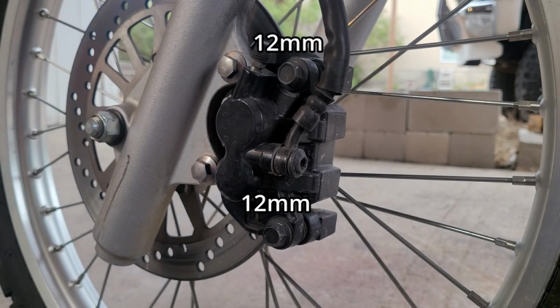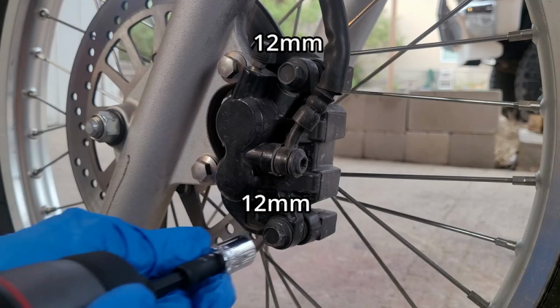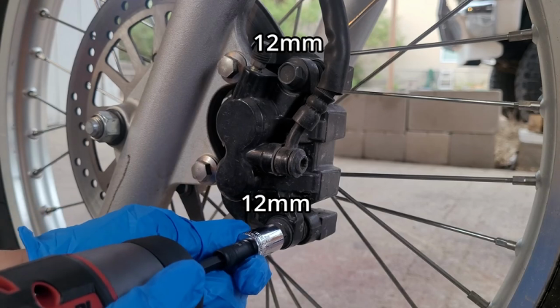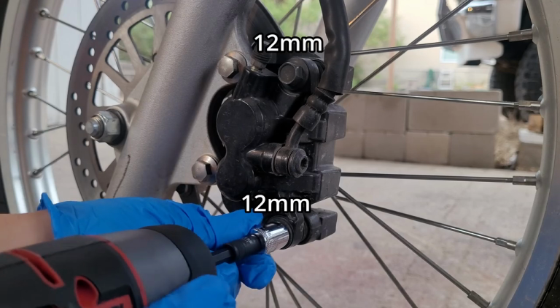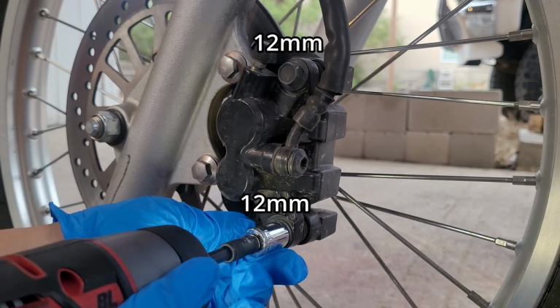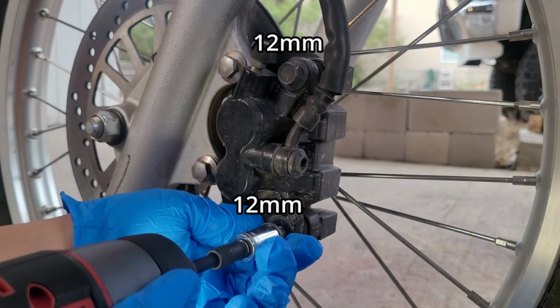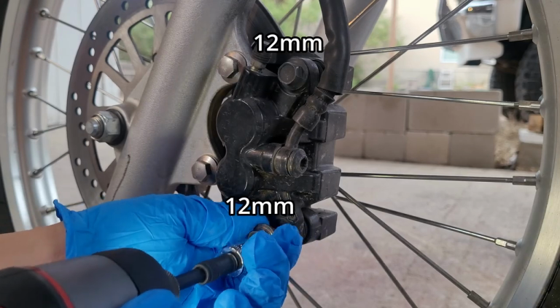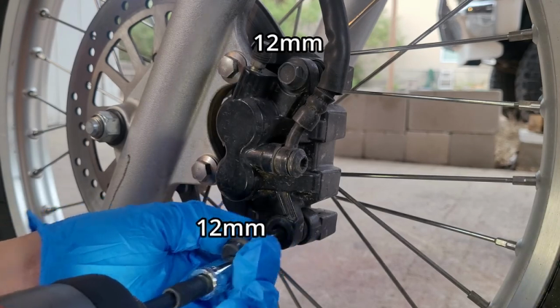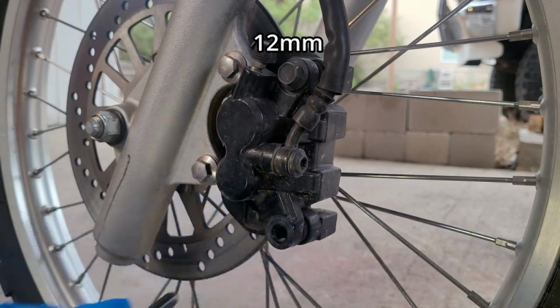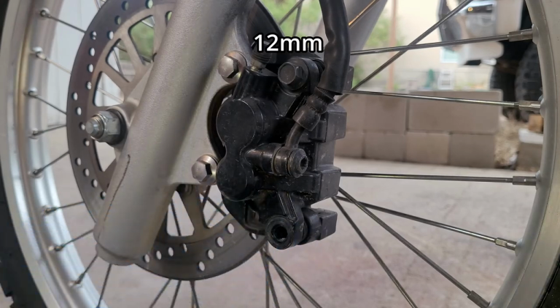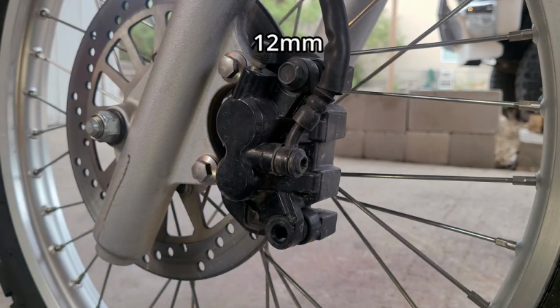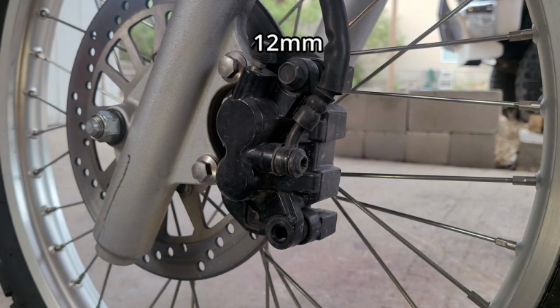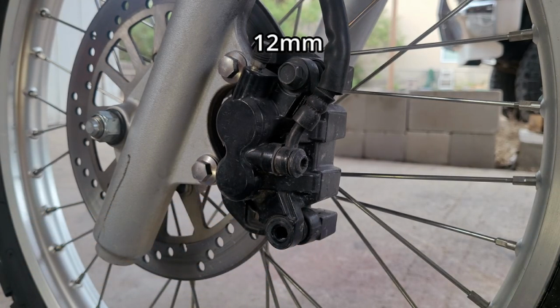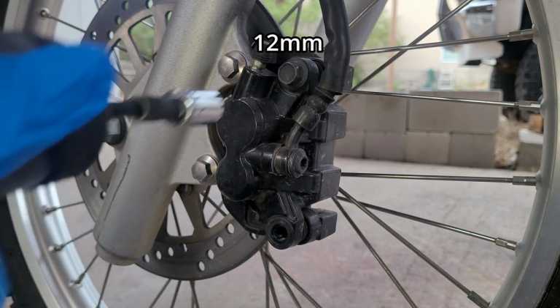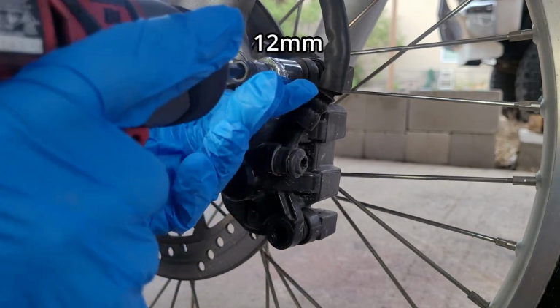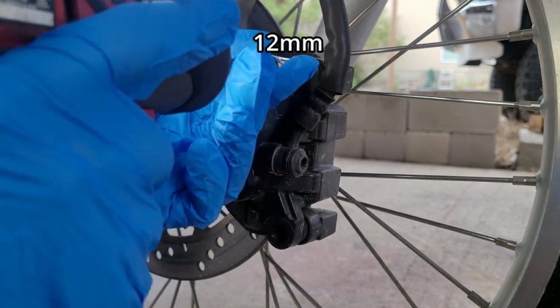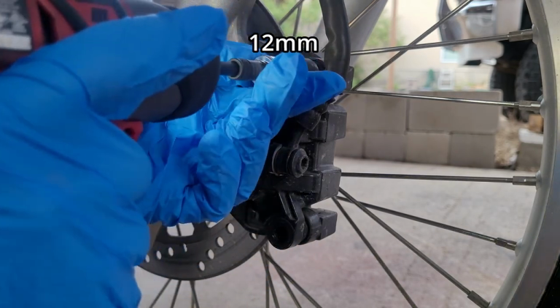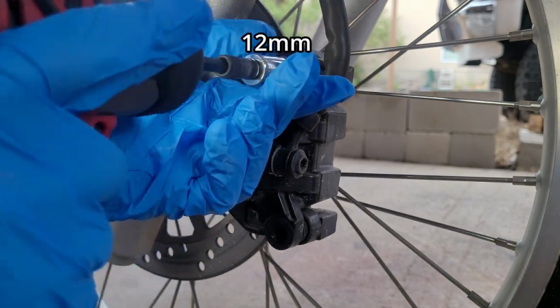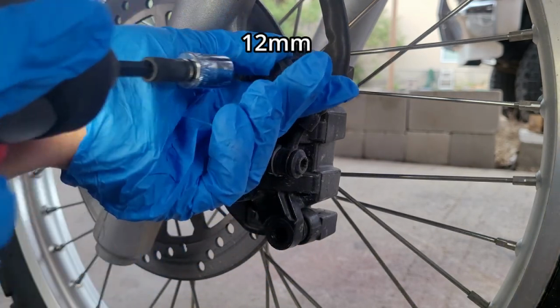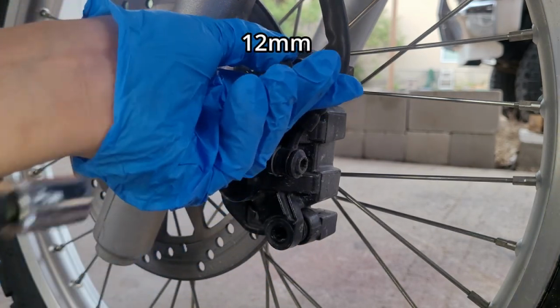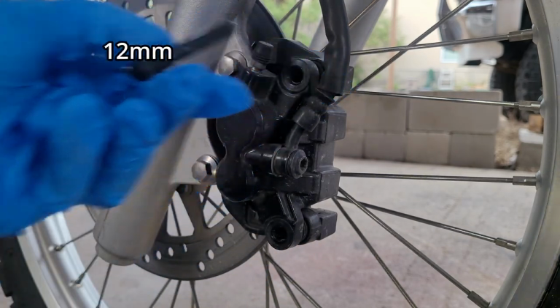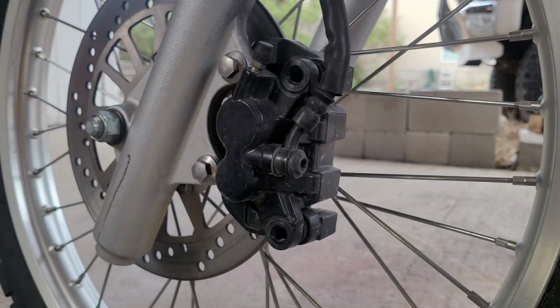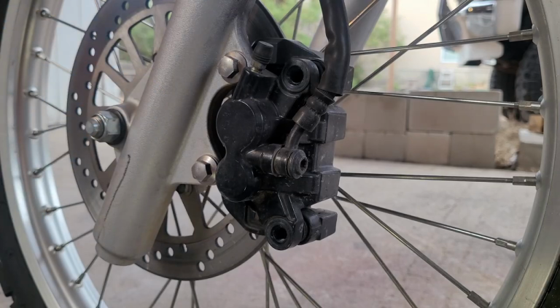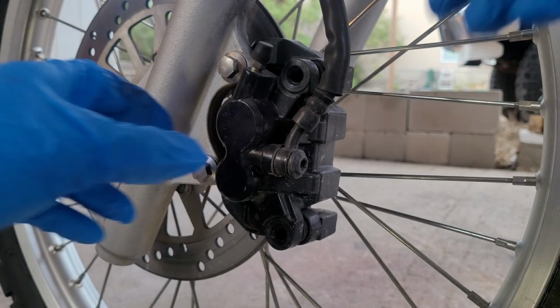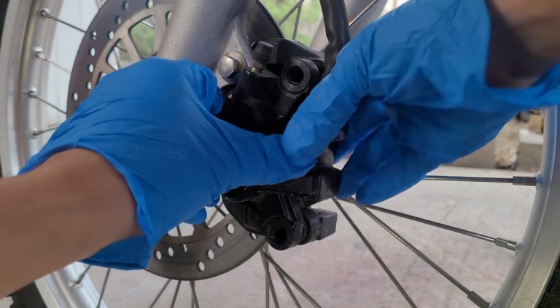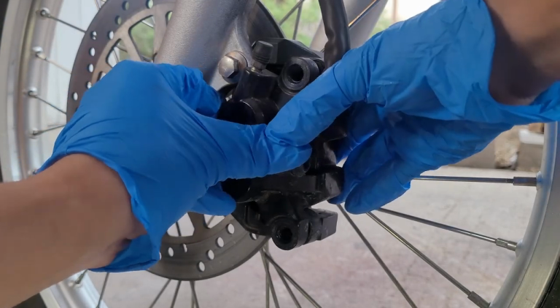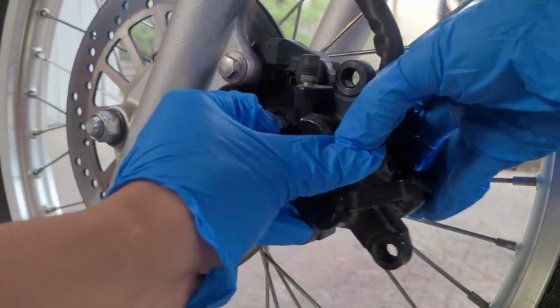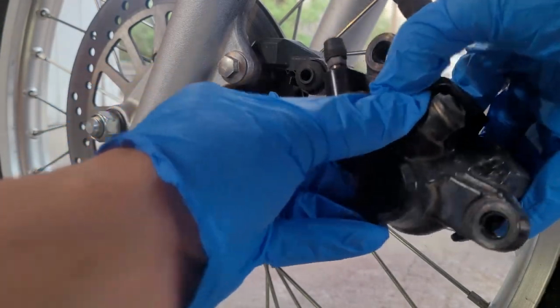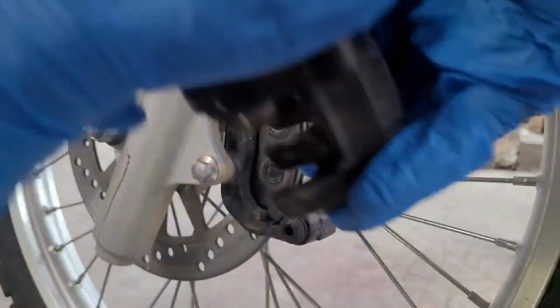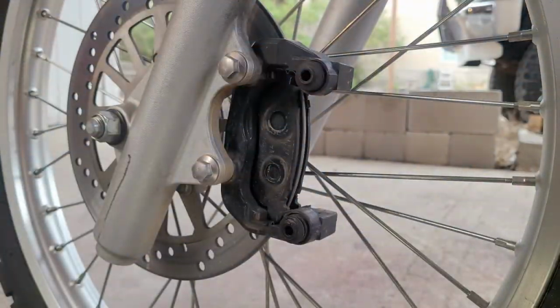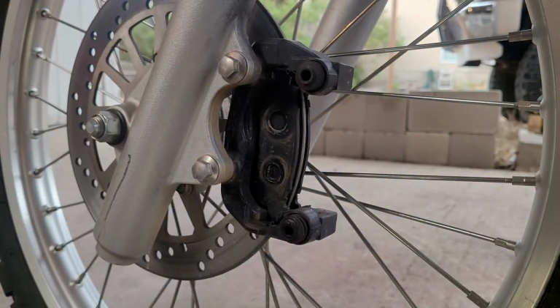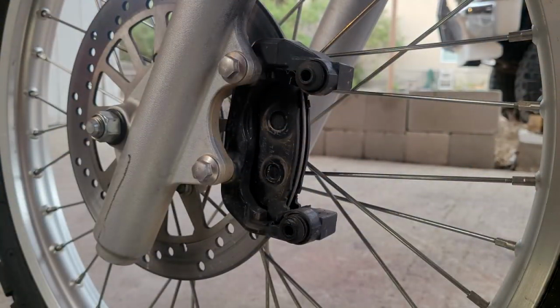To start, you're going to want to remove the two caliper slide pins and set them aside. Once removed, you can slide the caliper off and hang it out of reach.